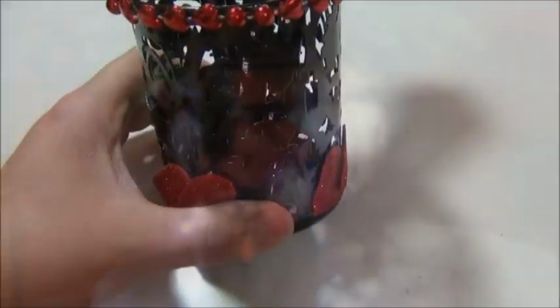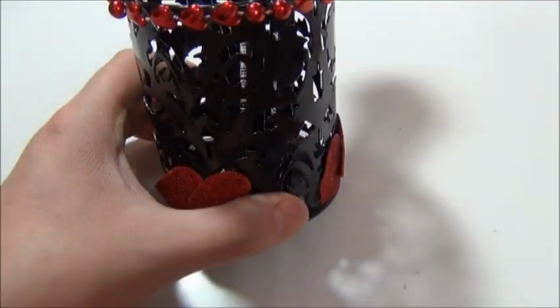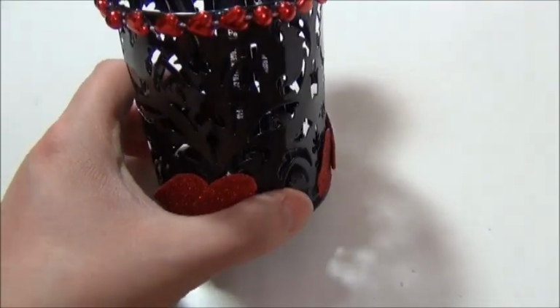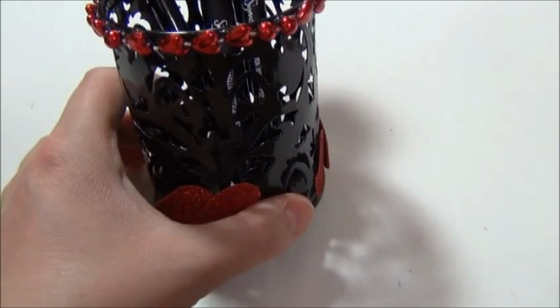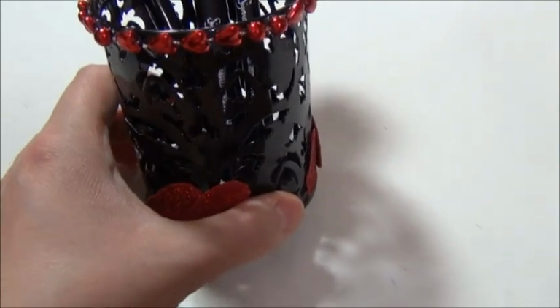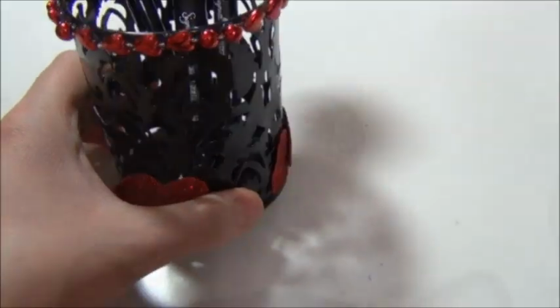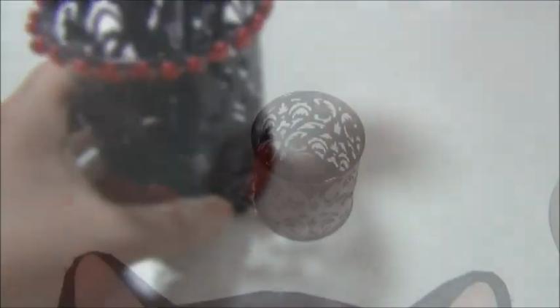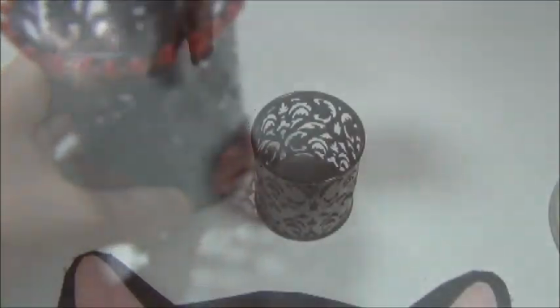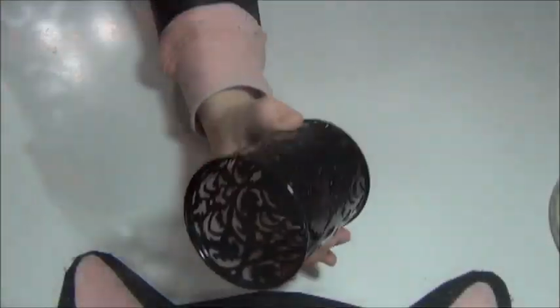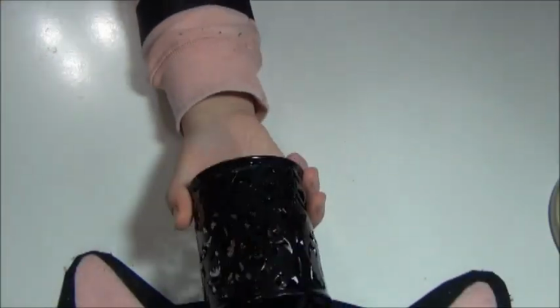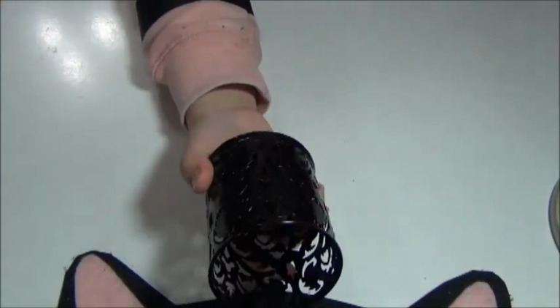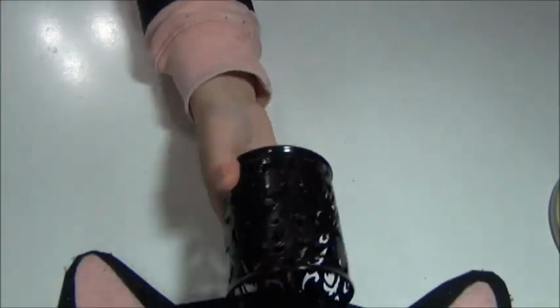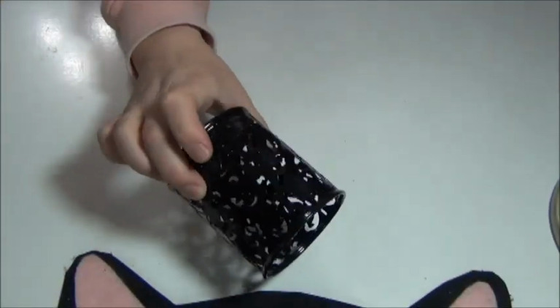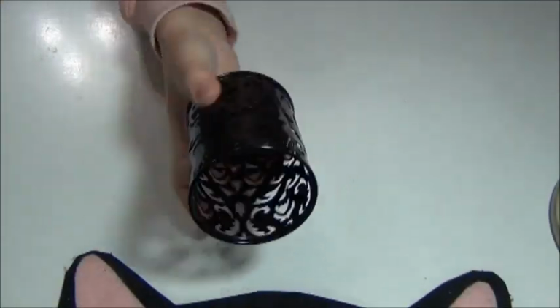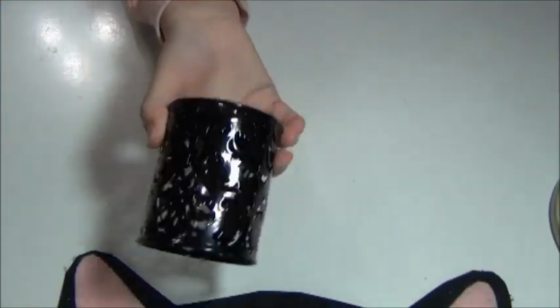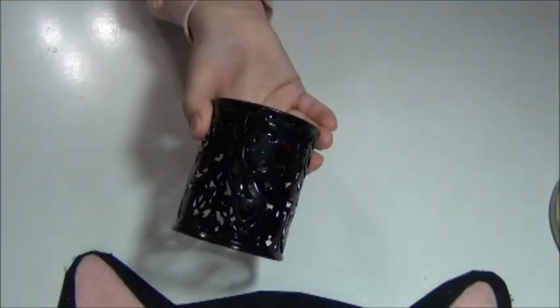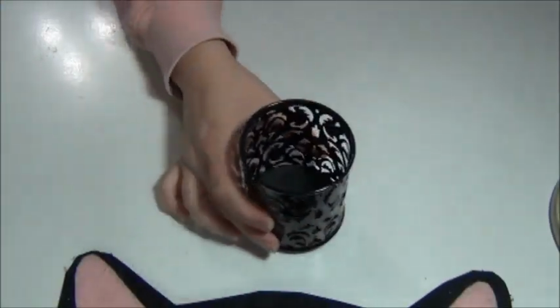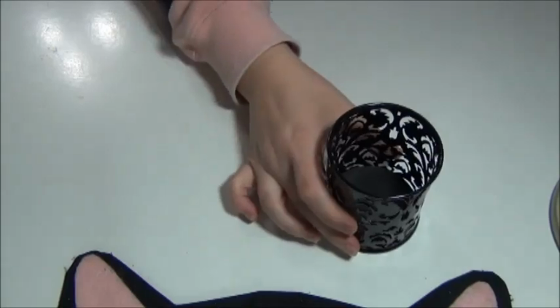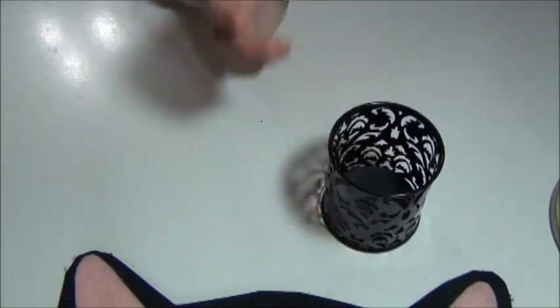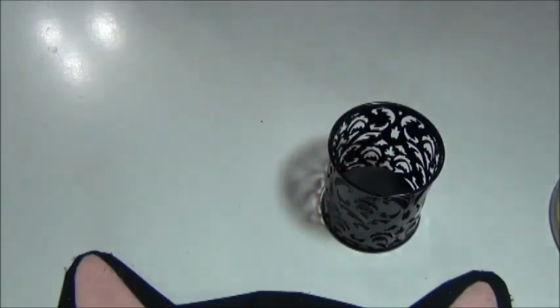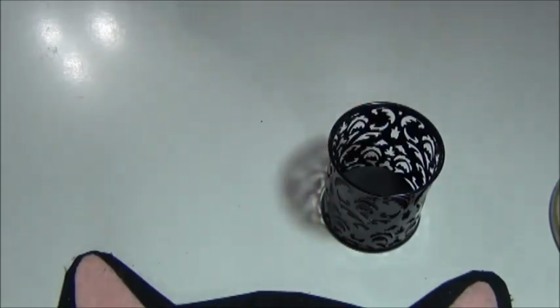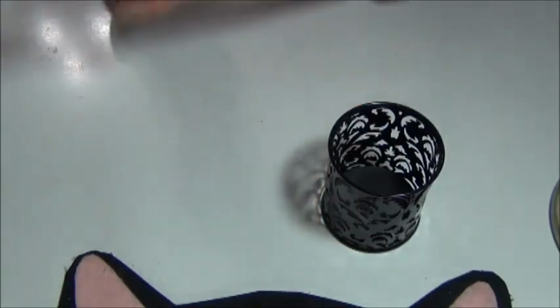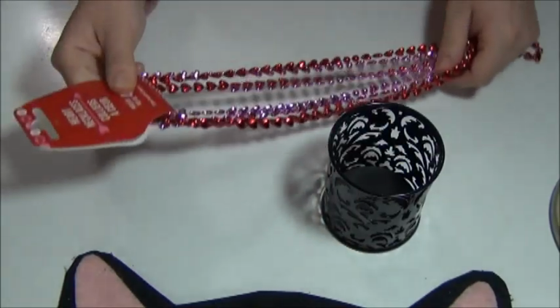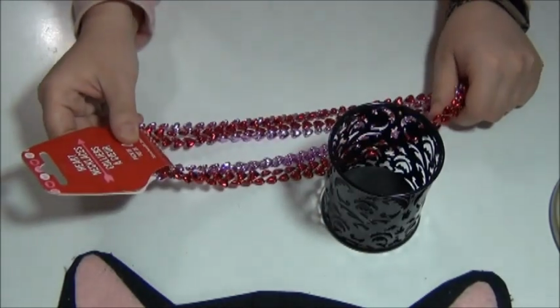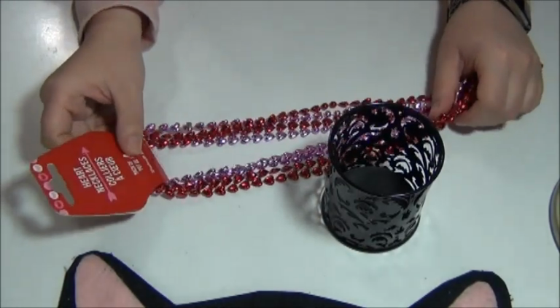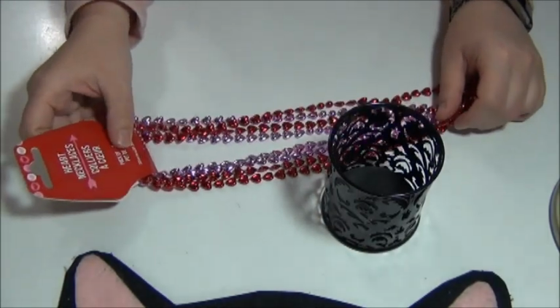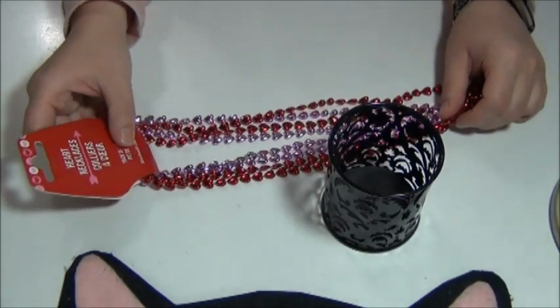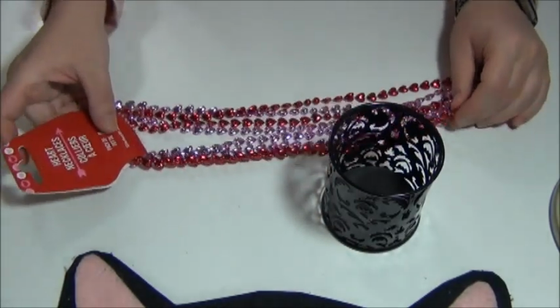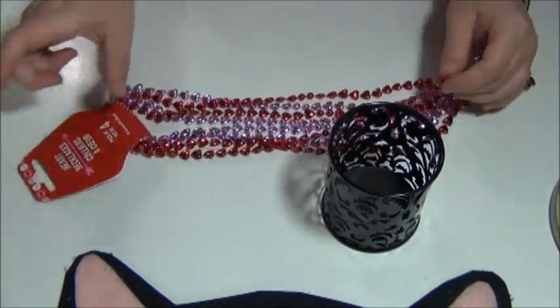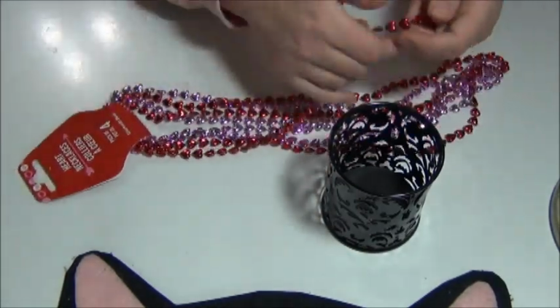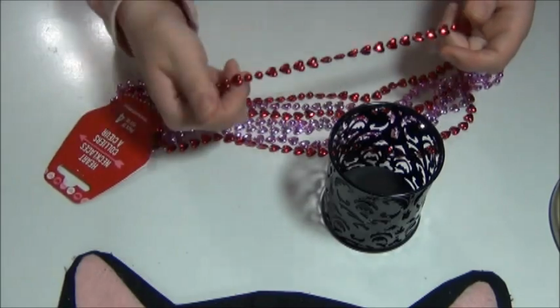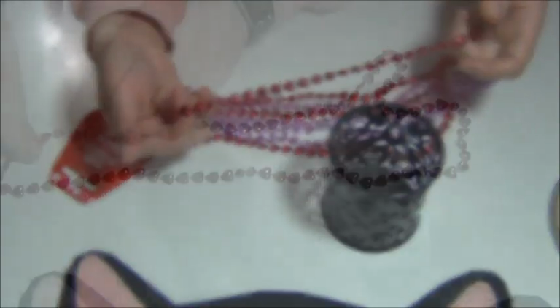For this DIY, you'll need this black pencil holder from Dollar Tree and also one of these little tiny heart necklaces from Dollar Tree. I'm going to be using the red one.